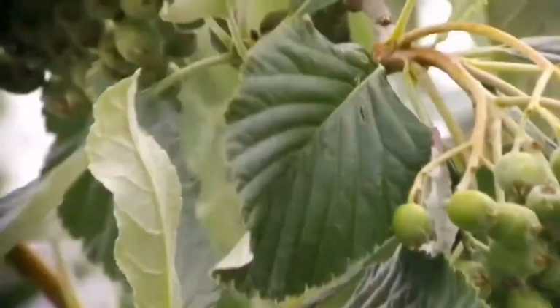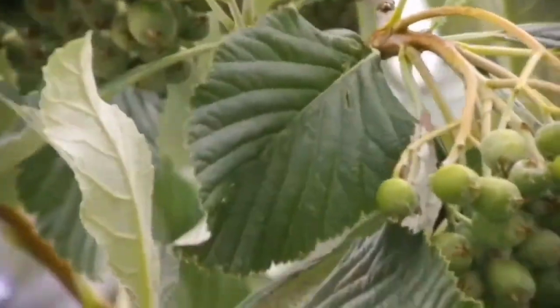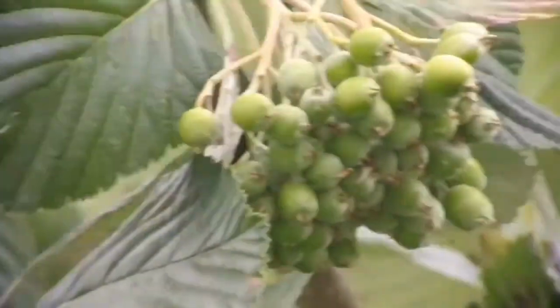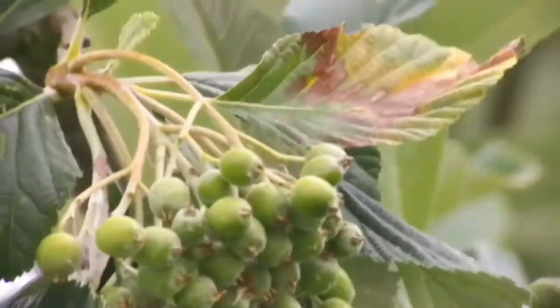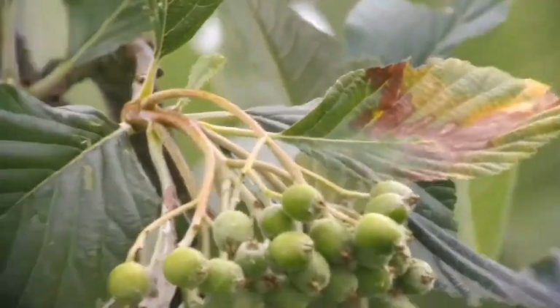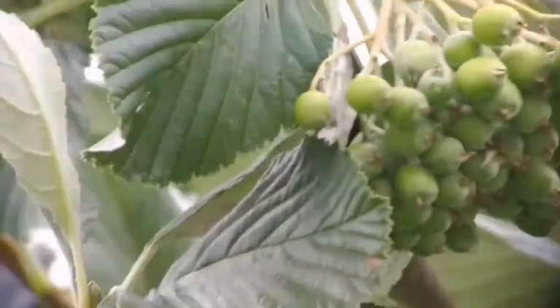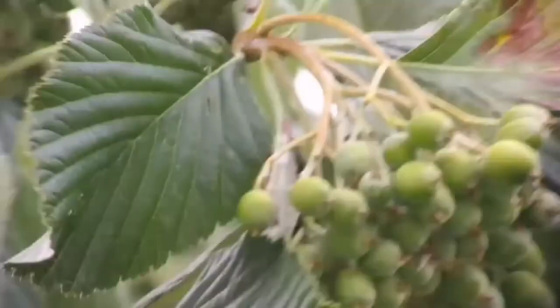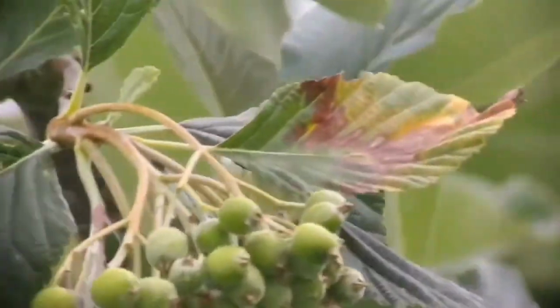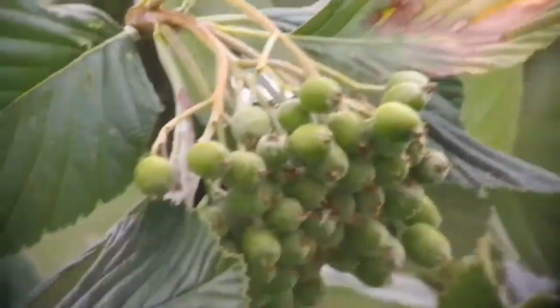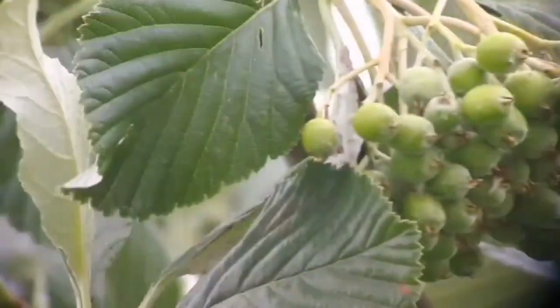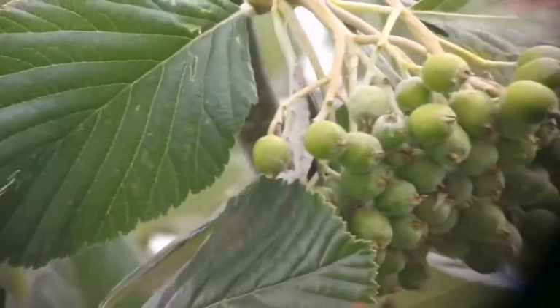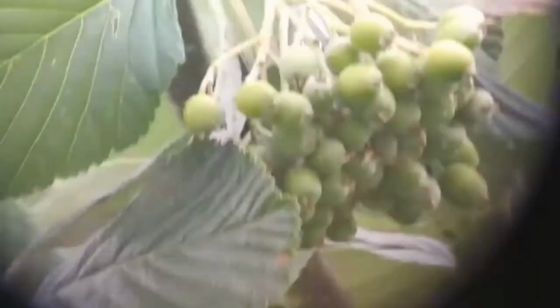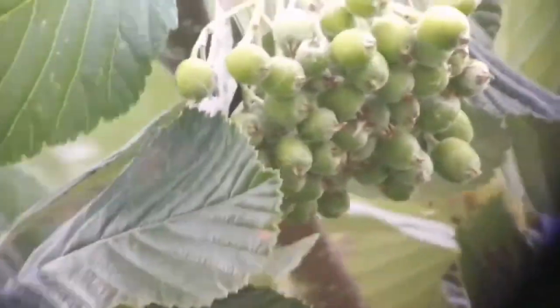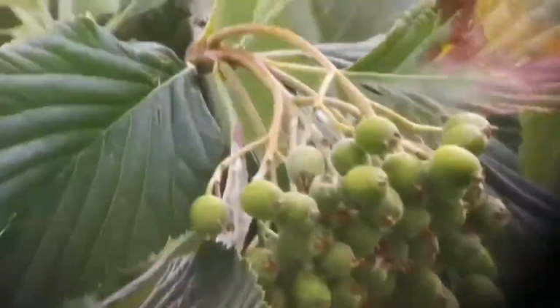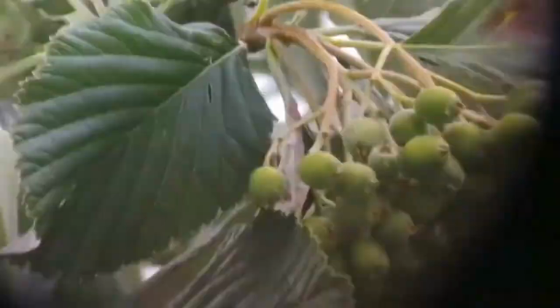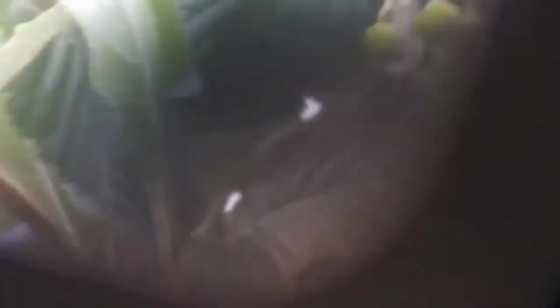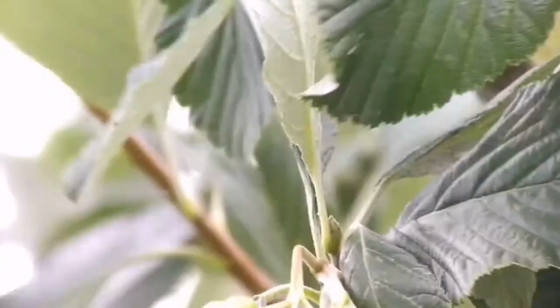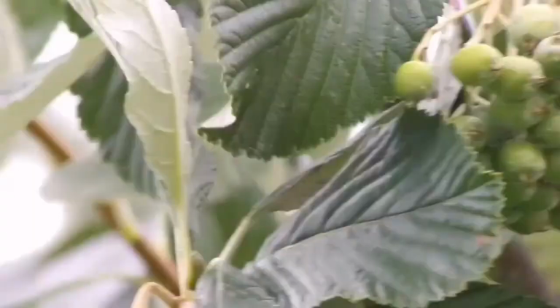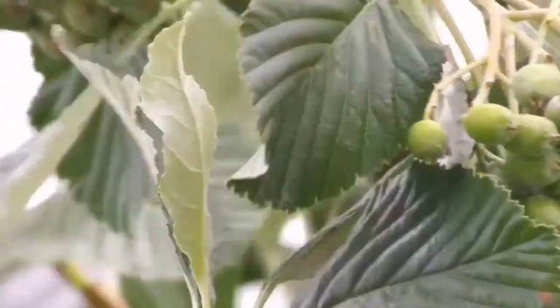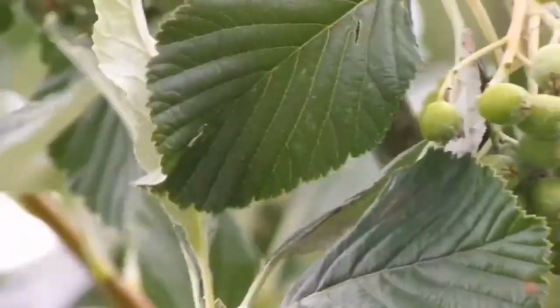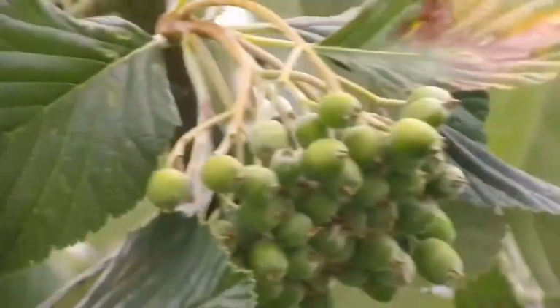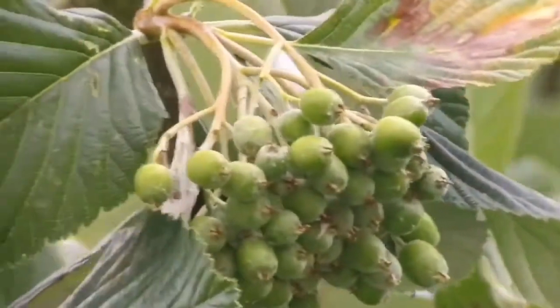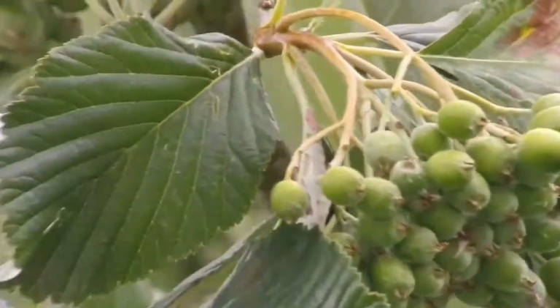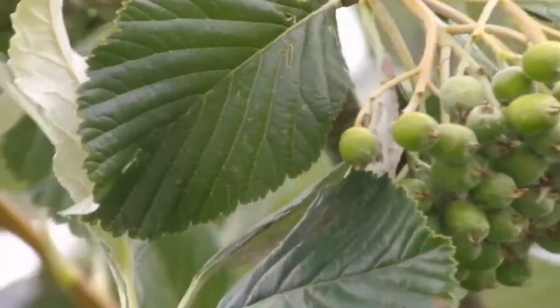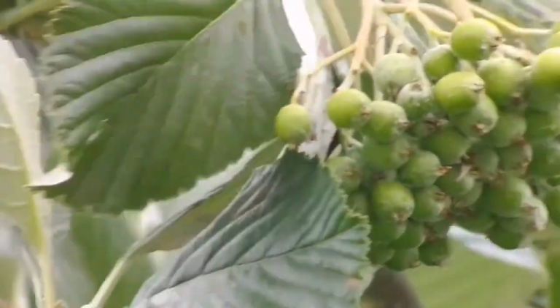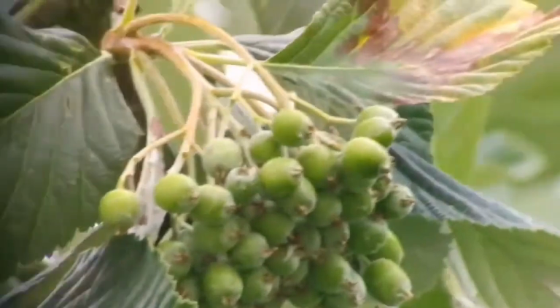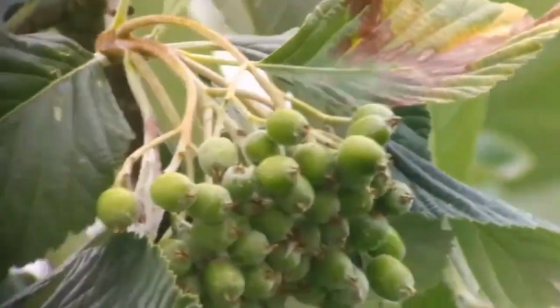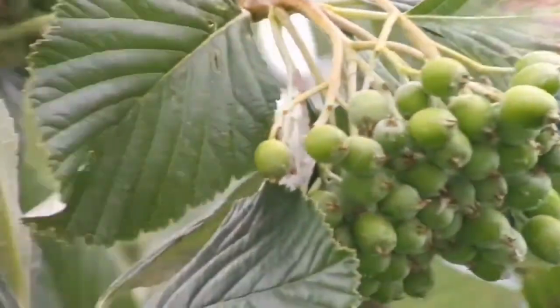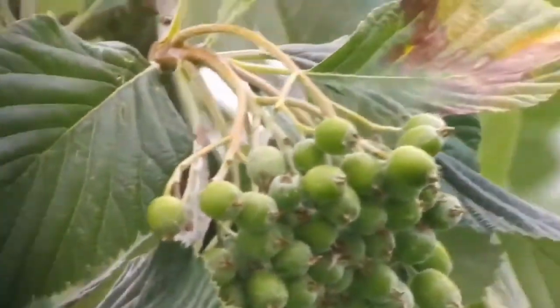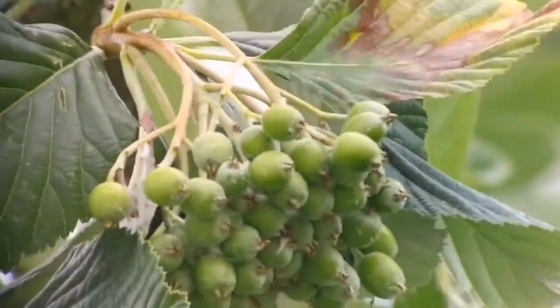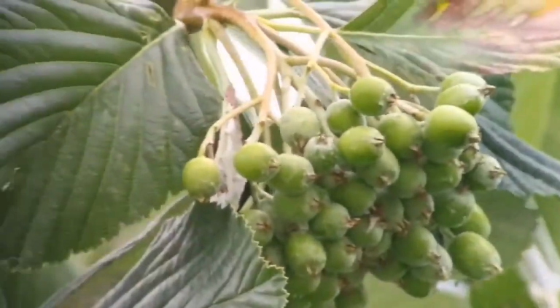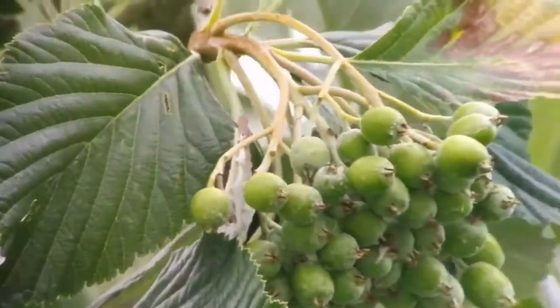Now we are looking at the 8 millimeter setting. The focus is a little bit inside — it's not parafocal. You have to change the focus slightly, not much, and it's easy to do it. But the image quality is excellent — superb.